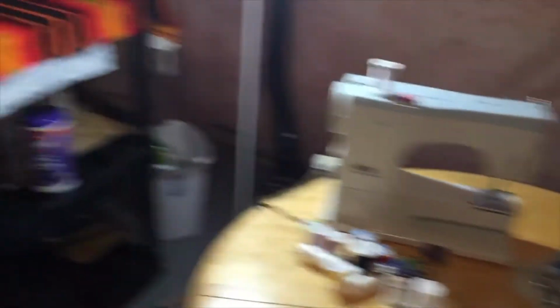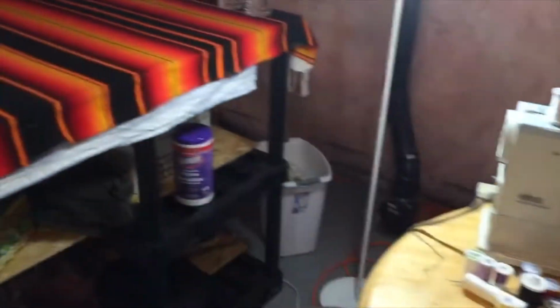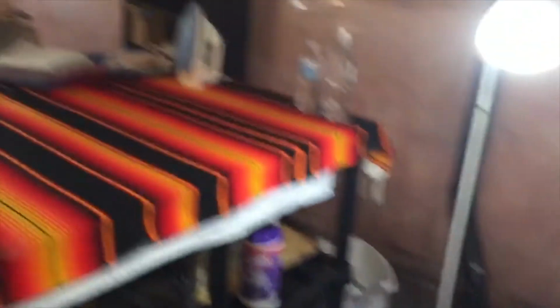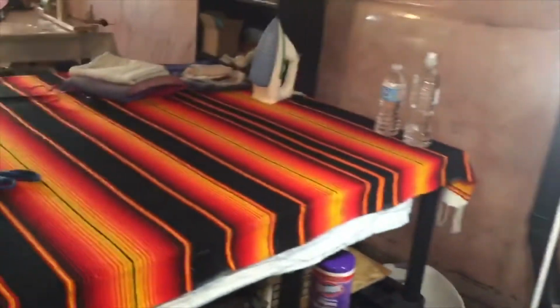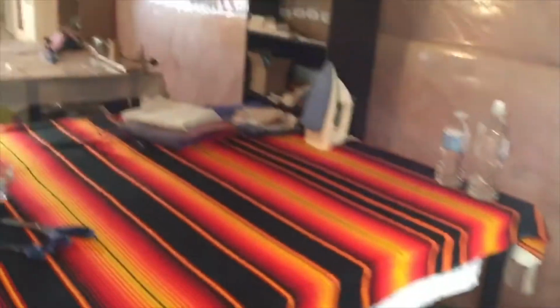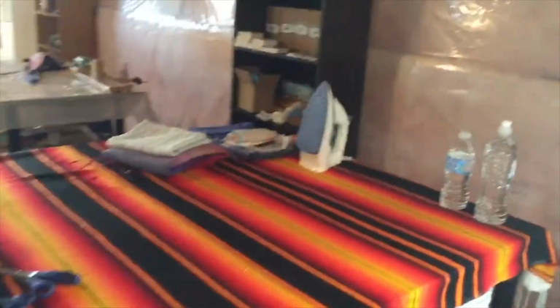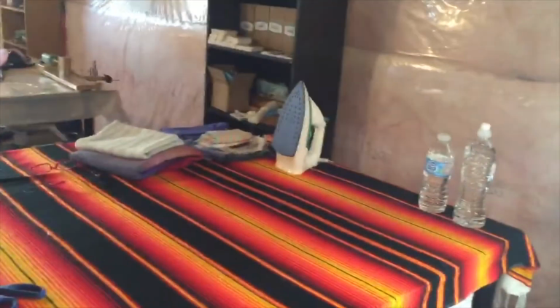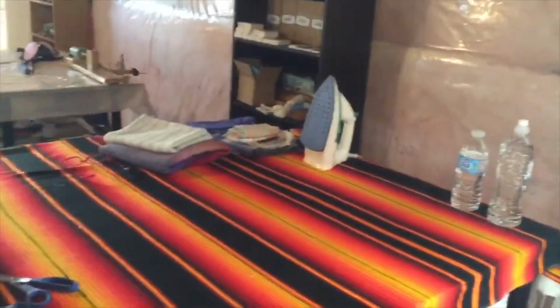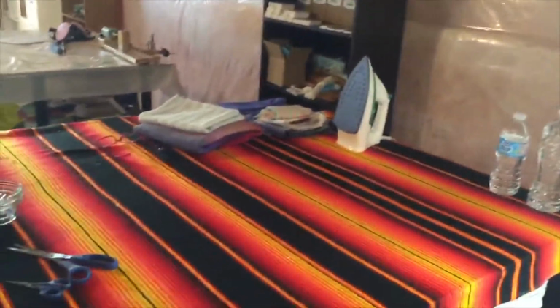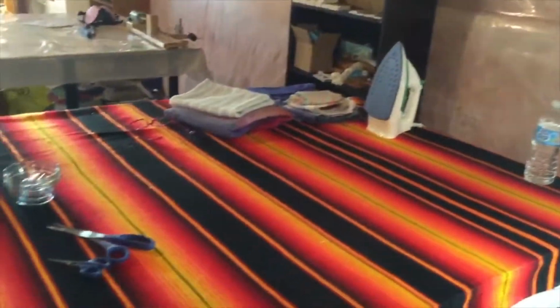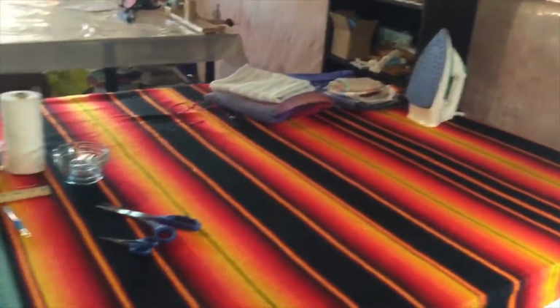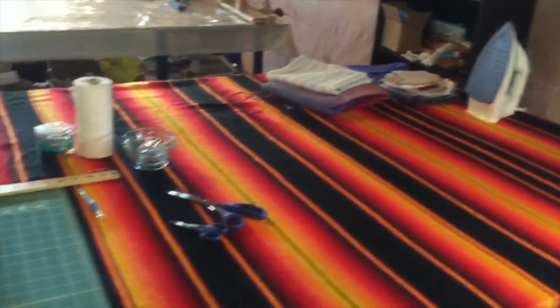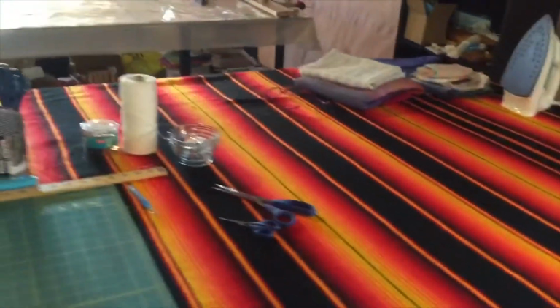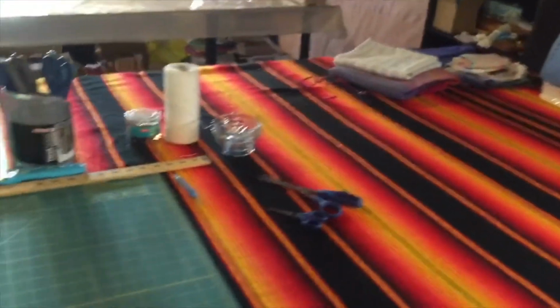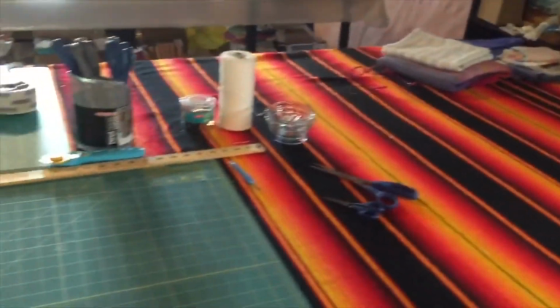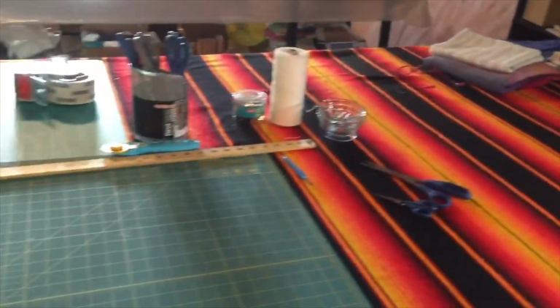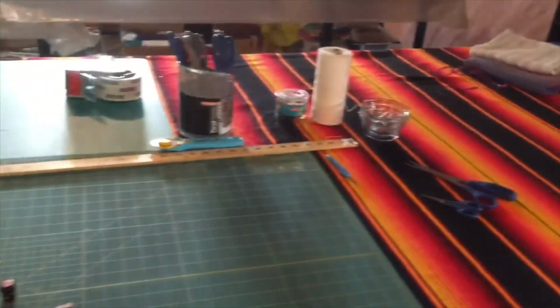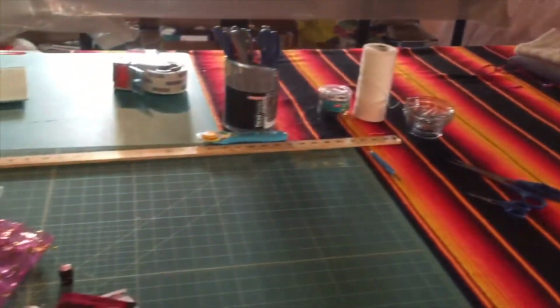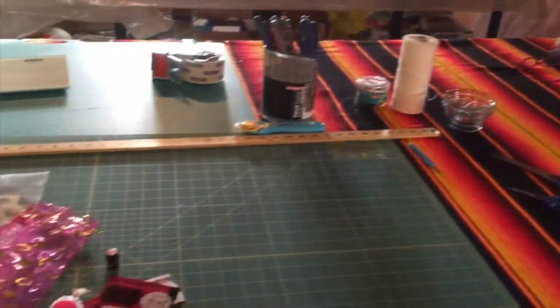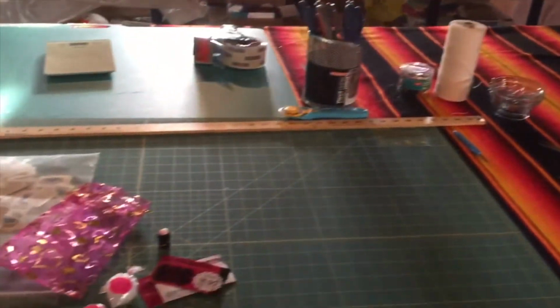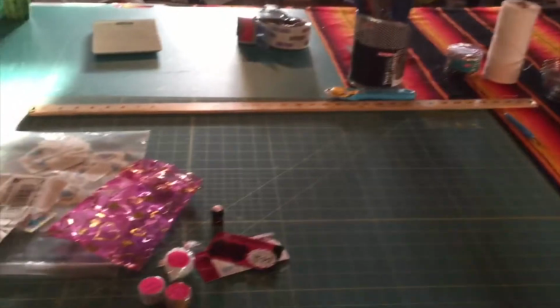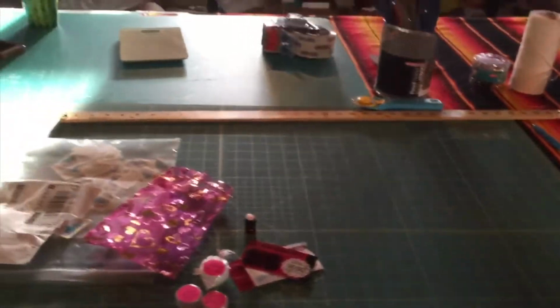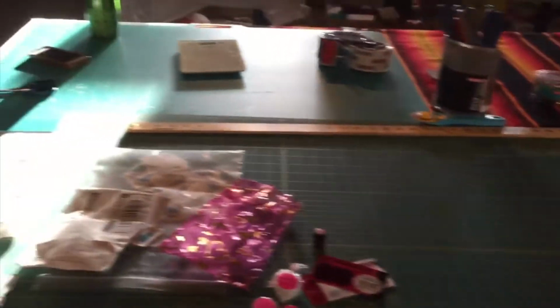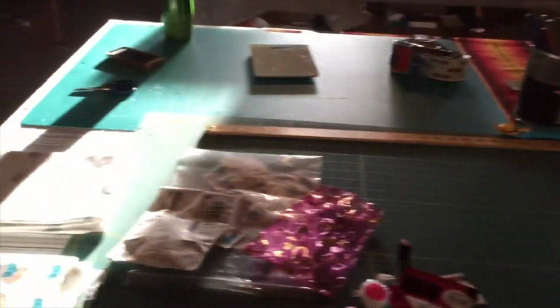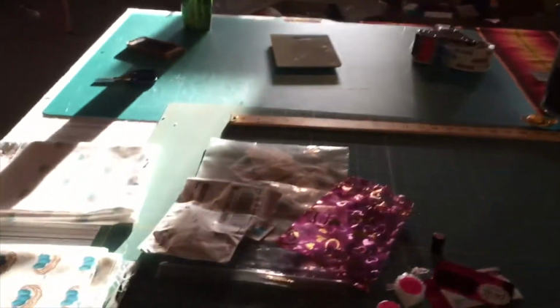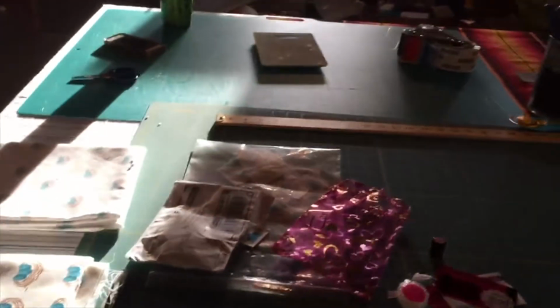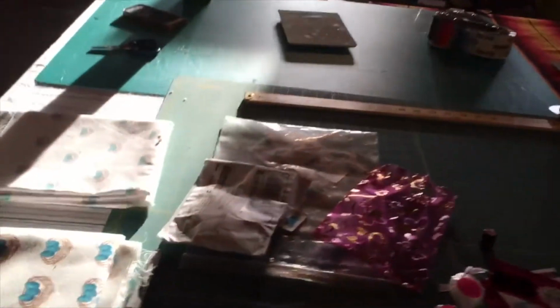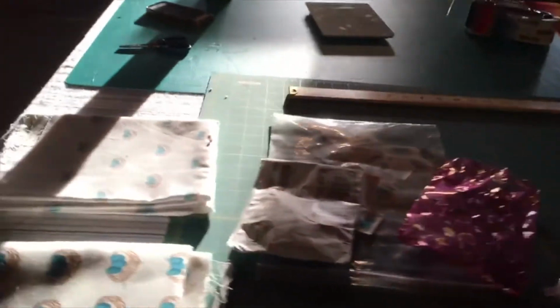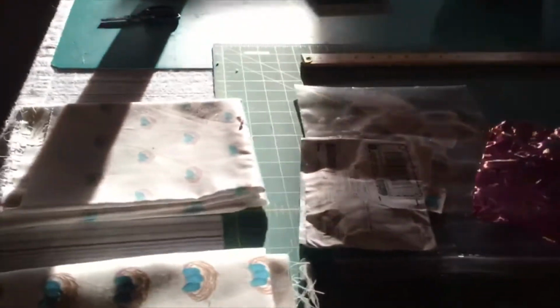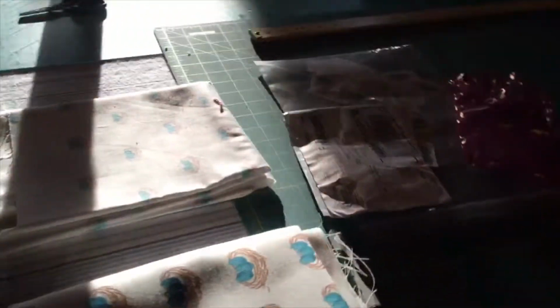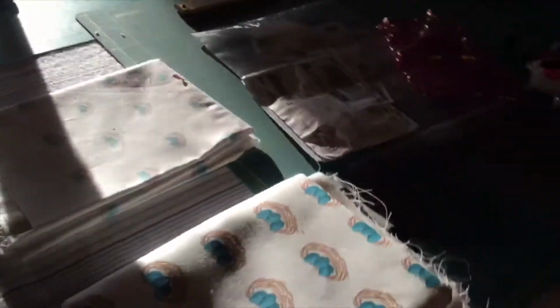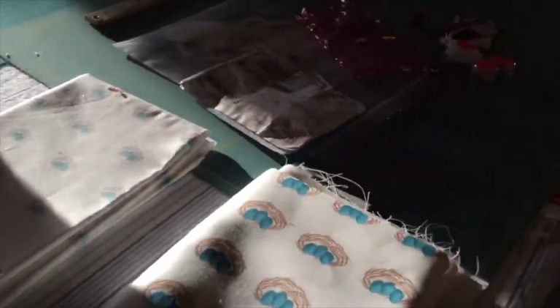That's where we do the sewing. Over here is where we iron and prep our wraps to go out the door. We do a lot of the cutting and whatnot here.